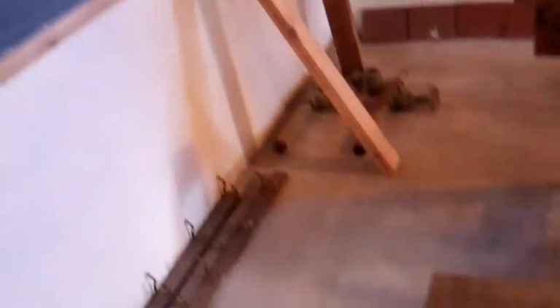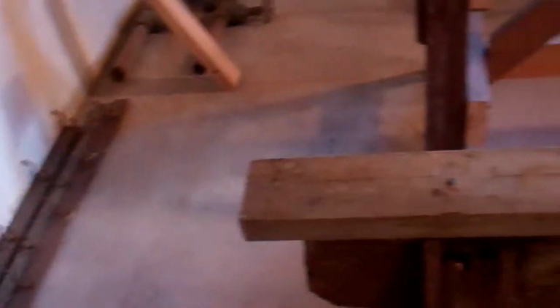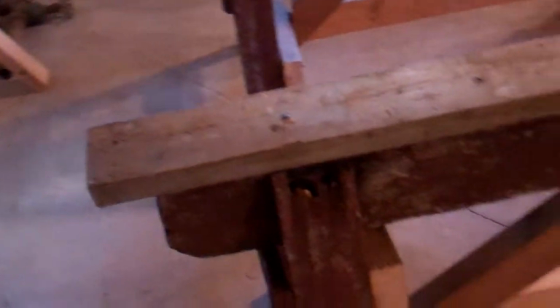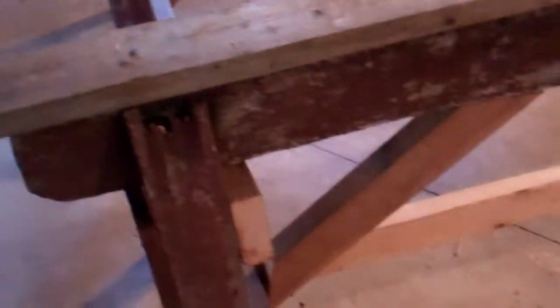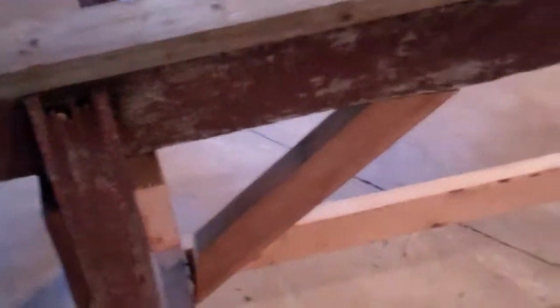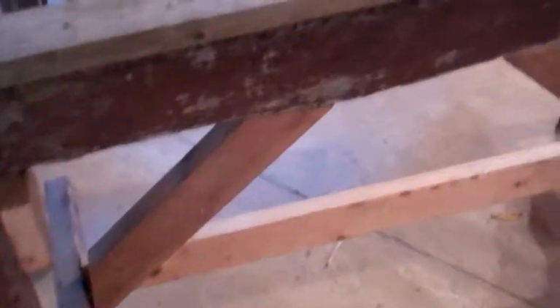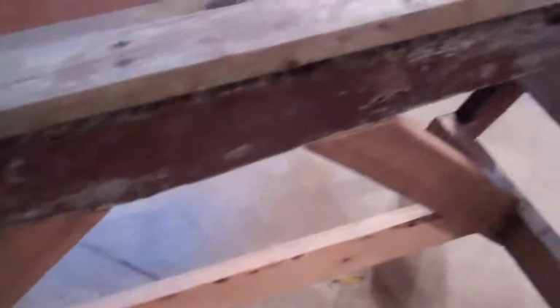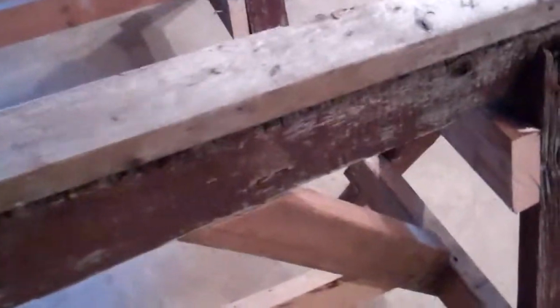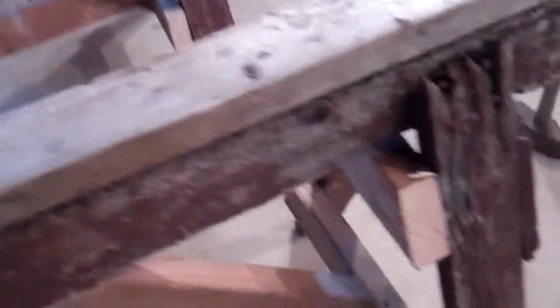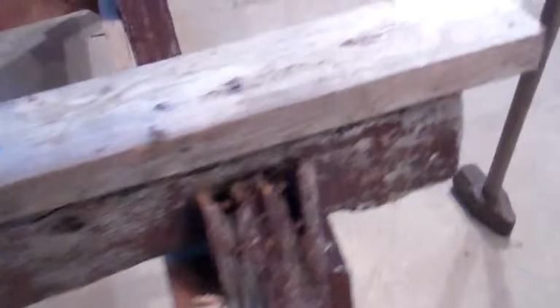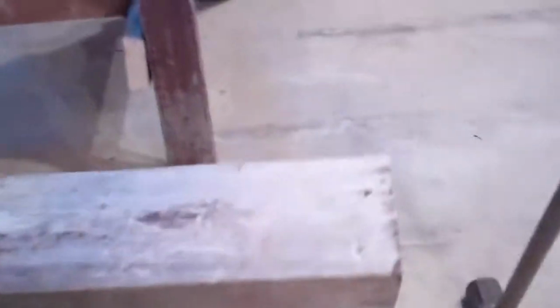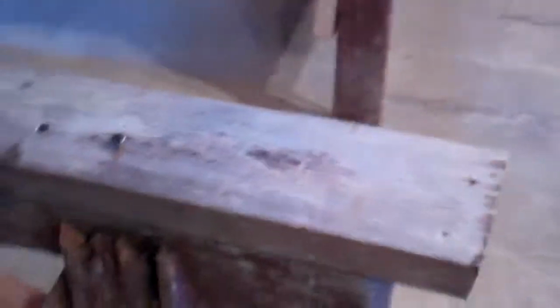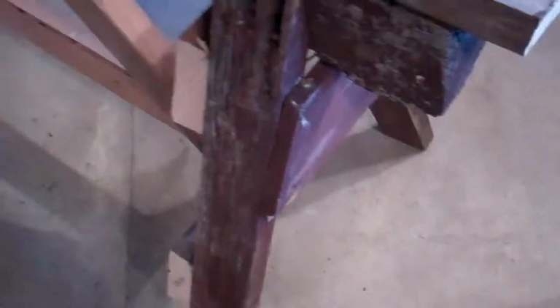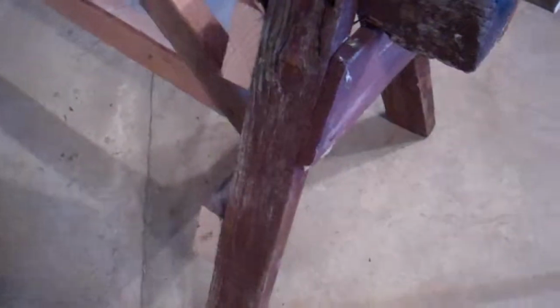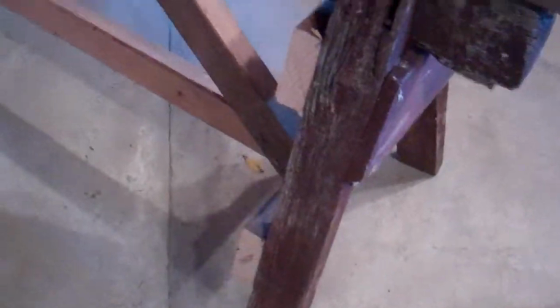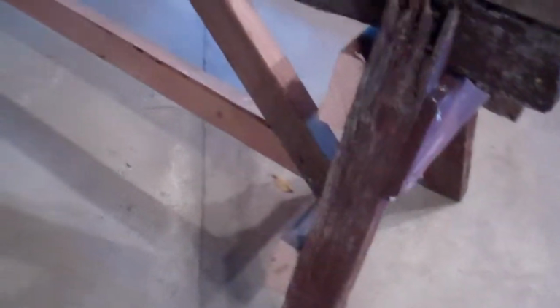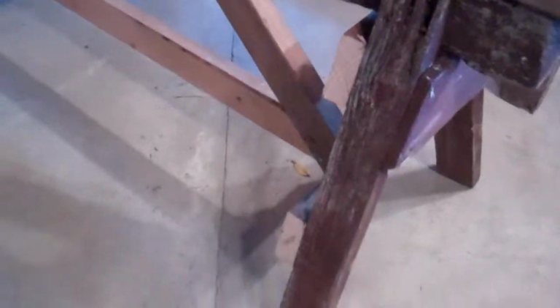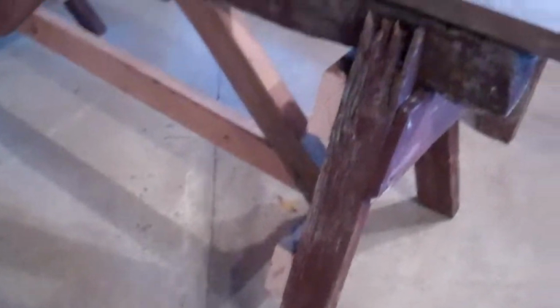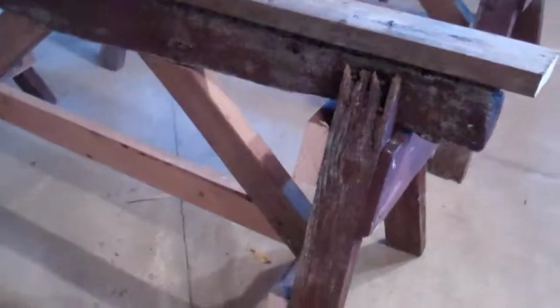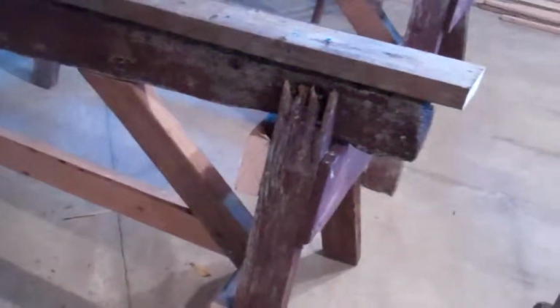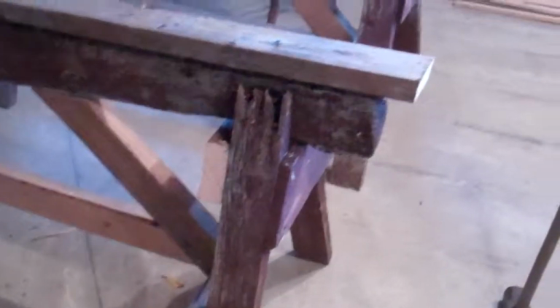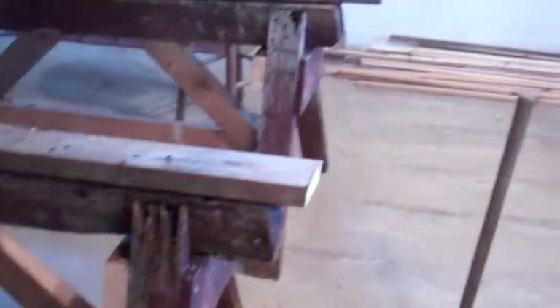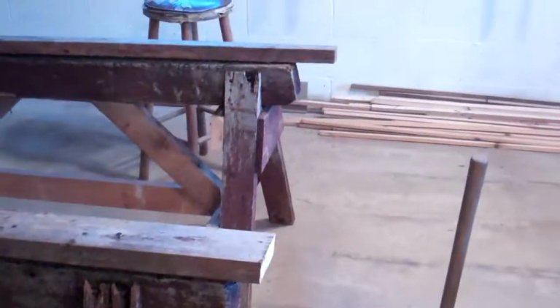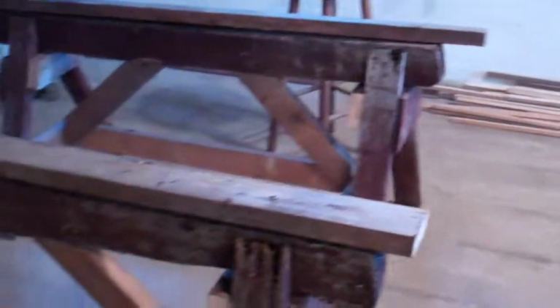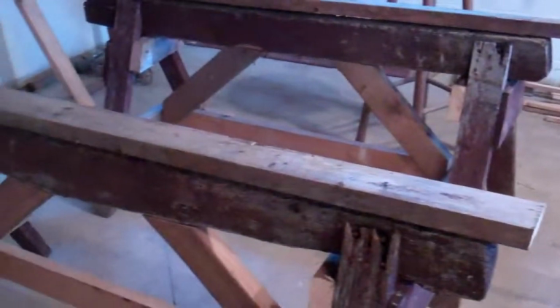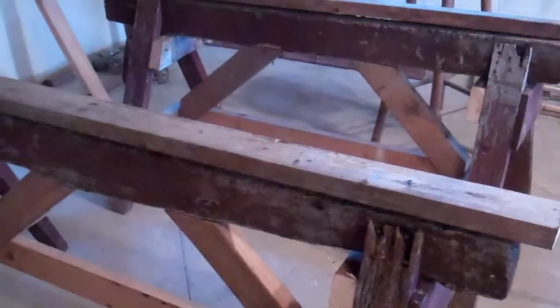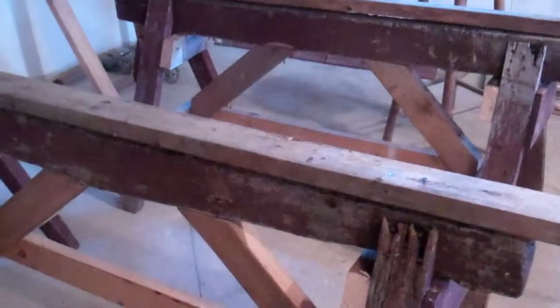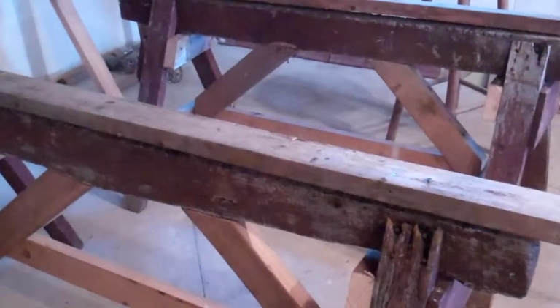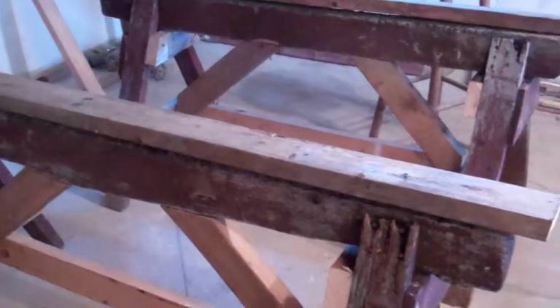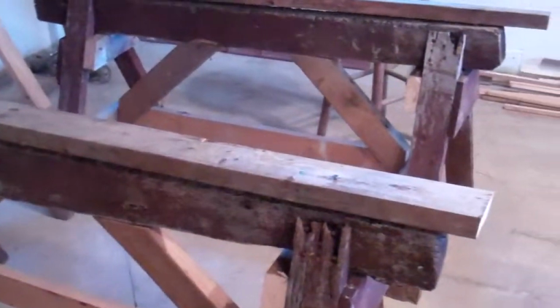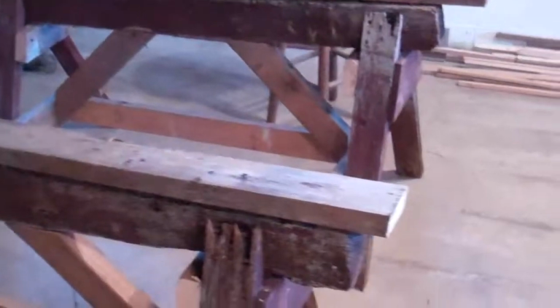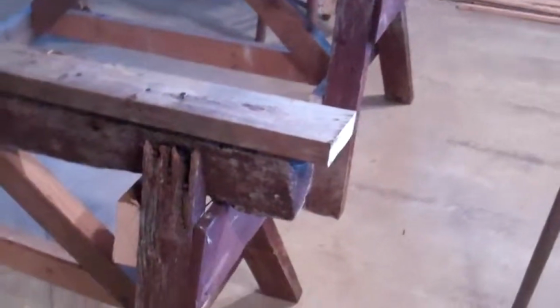Here are some sawhorses. I thought I'll just take the opportunity to show these. I actually think in the painting The Last Supper, Jesus and the disciples are sitting at a table that is resting on sawhorses.